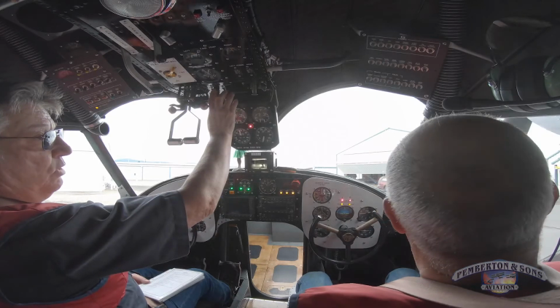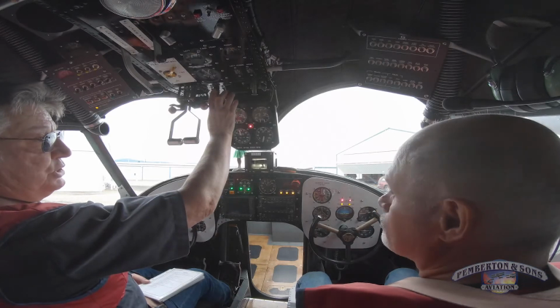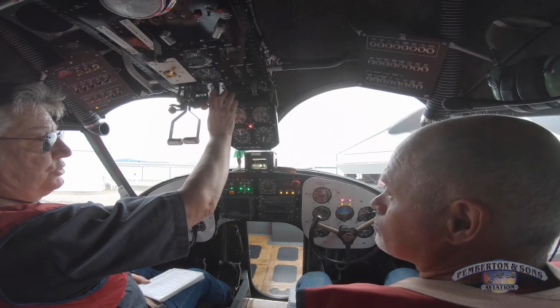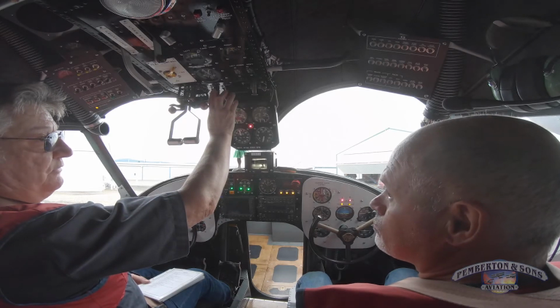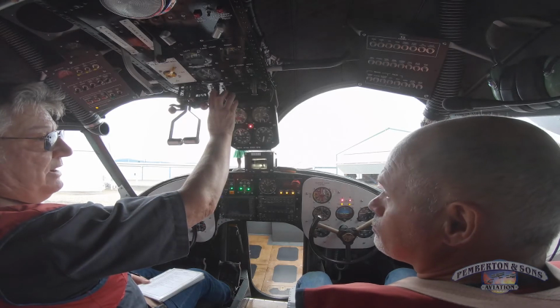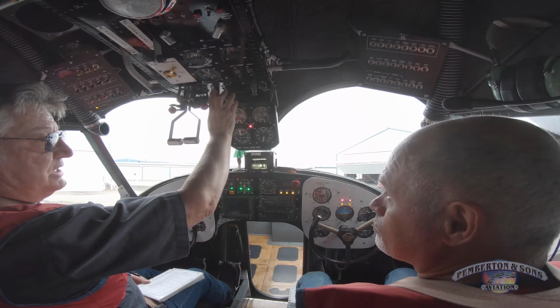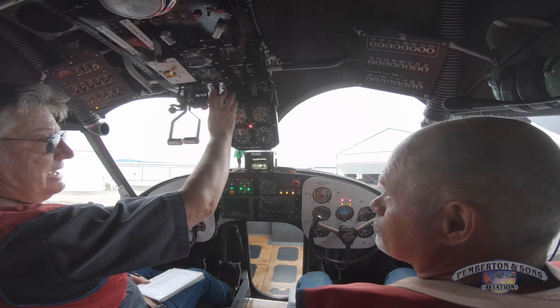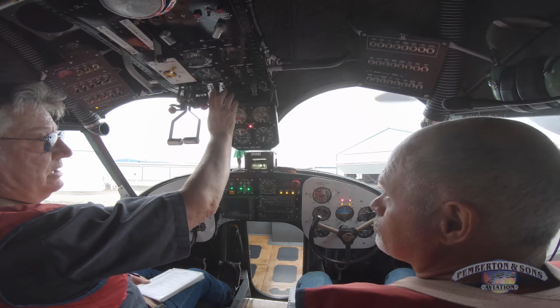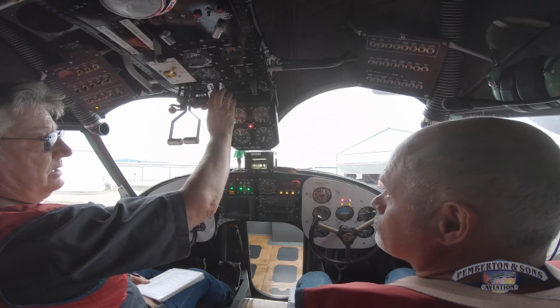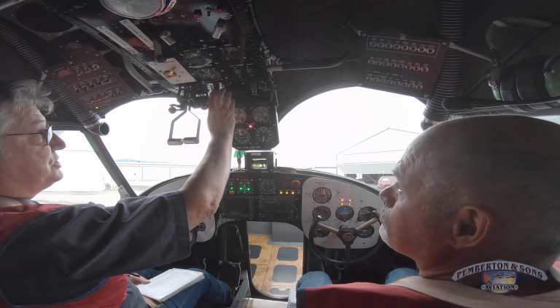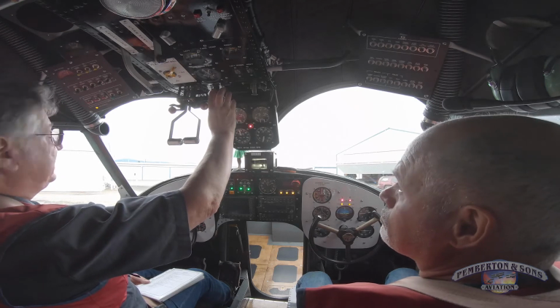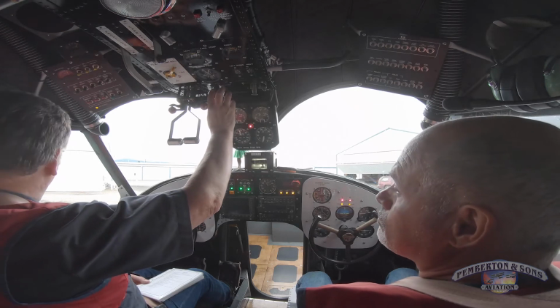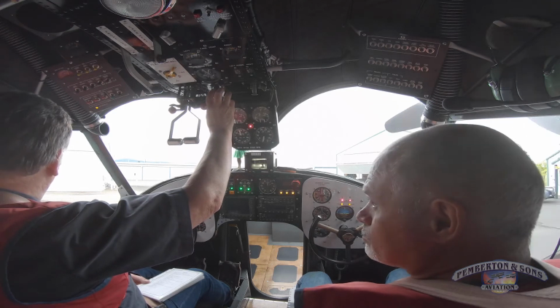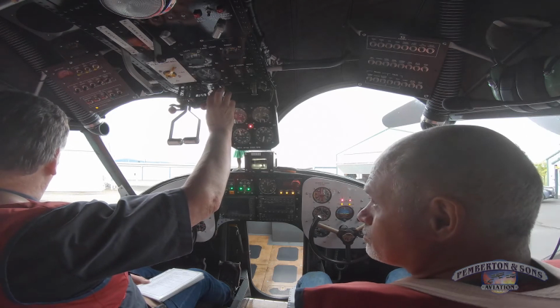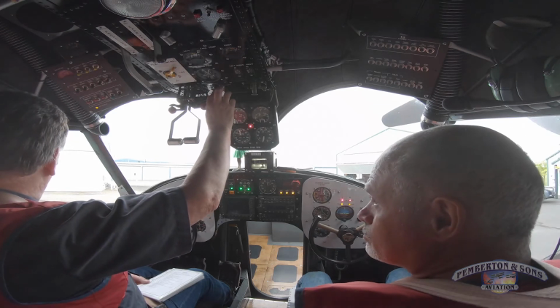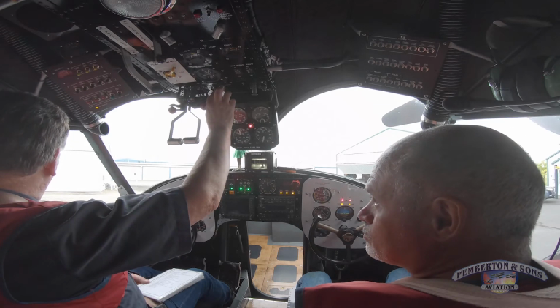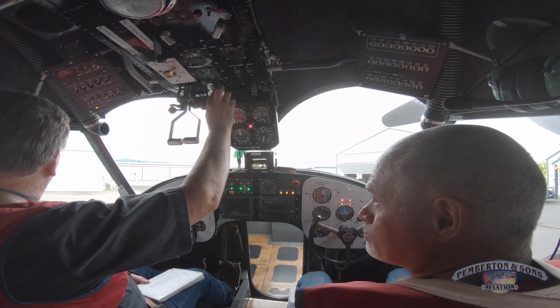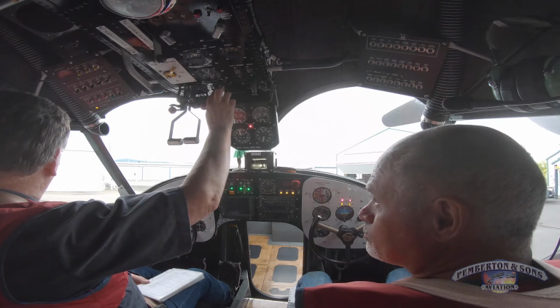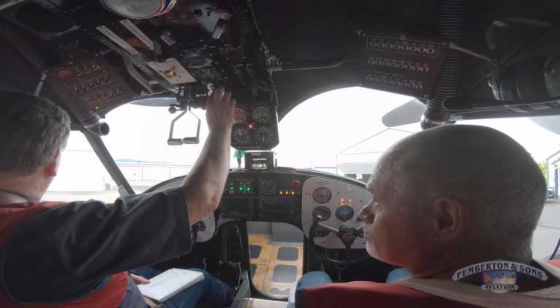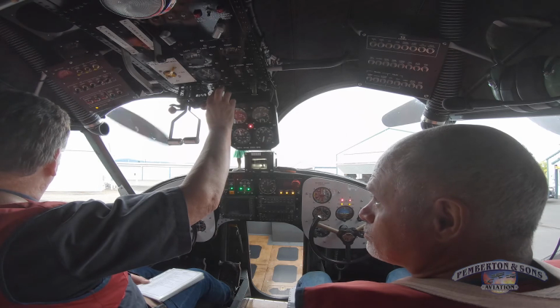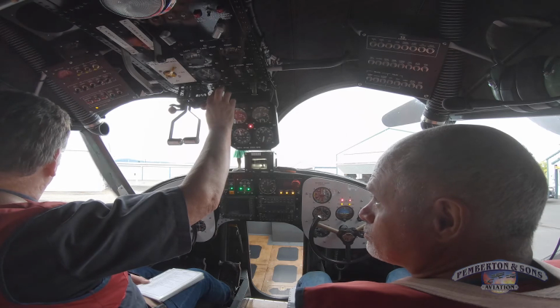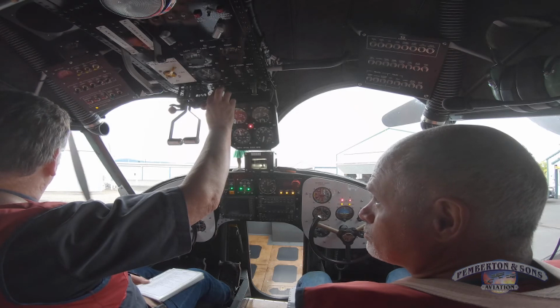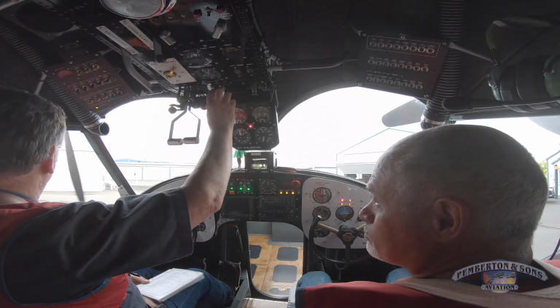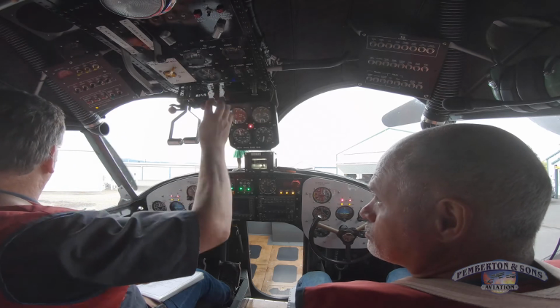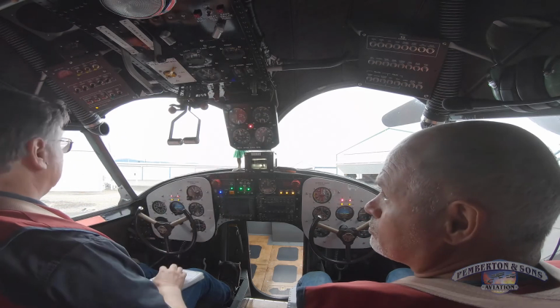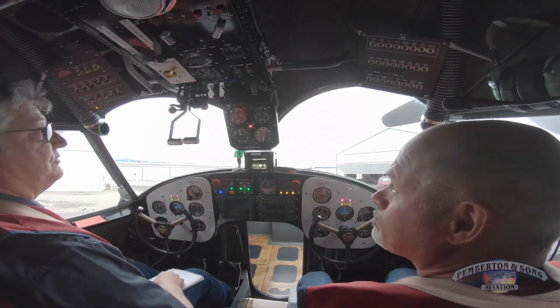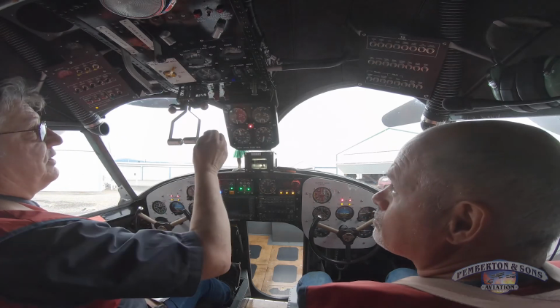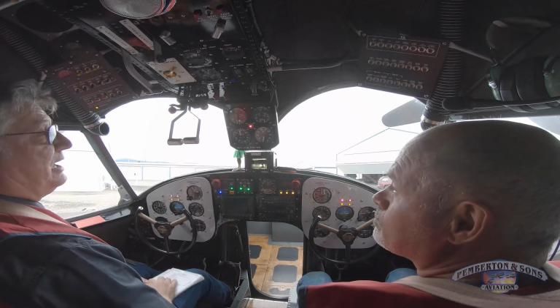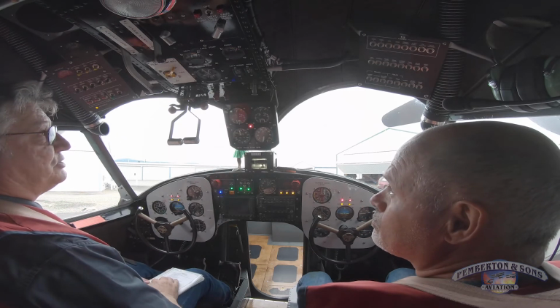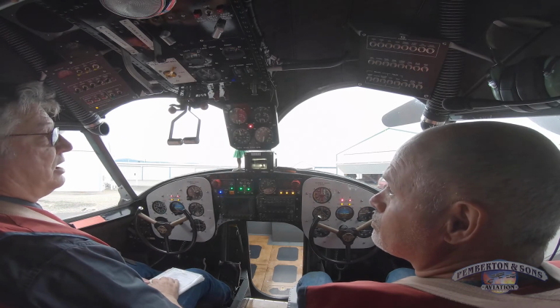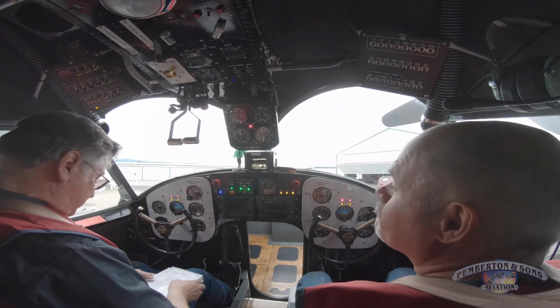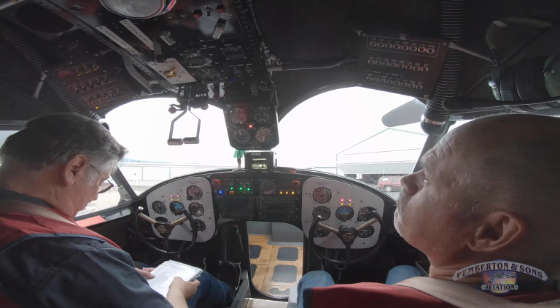Right engine clear — one, two, three, four, five, six, seven, eight, nine. That engine is clear. Left engine — one, two, three, four, five, six, seven, eight, nine. That's to verify we don't have a hydraulic lock. We're checked and good.